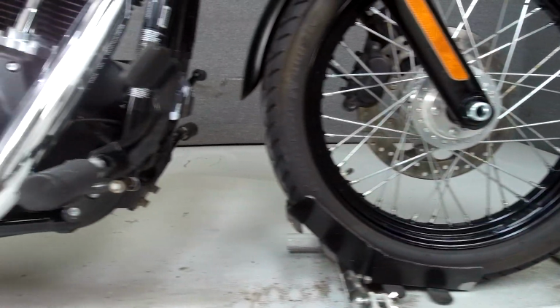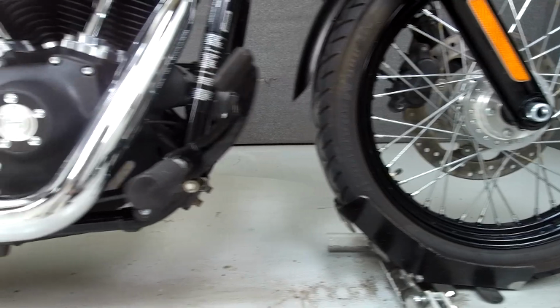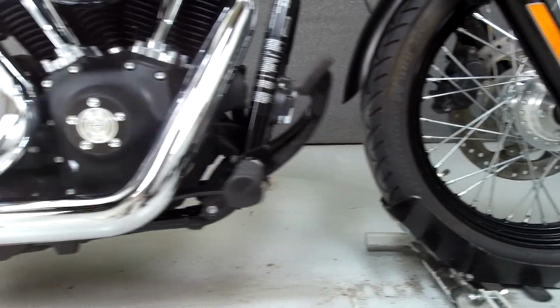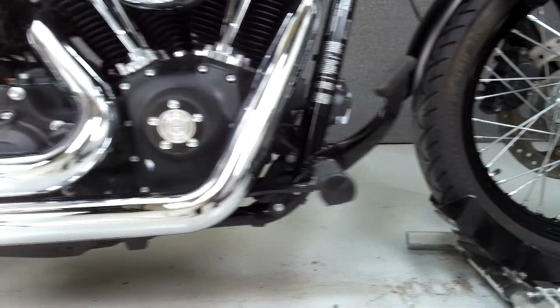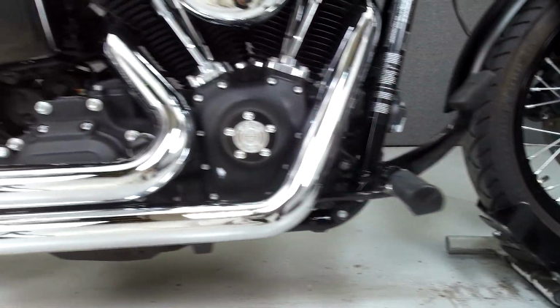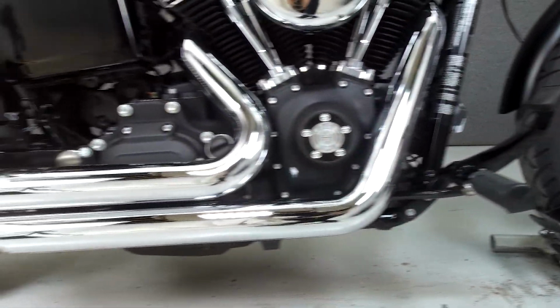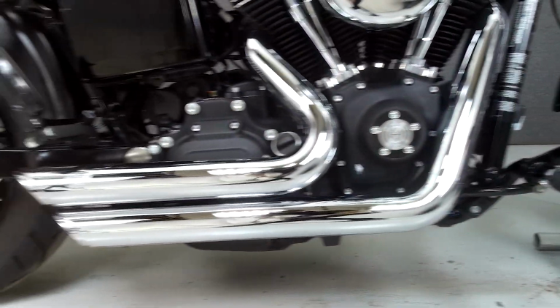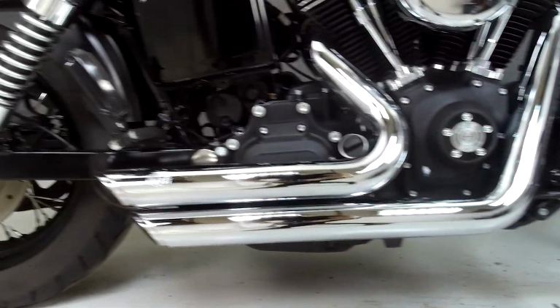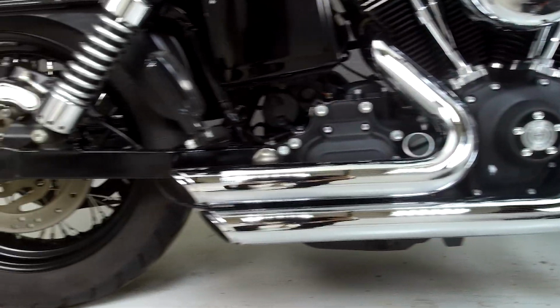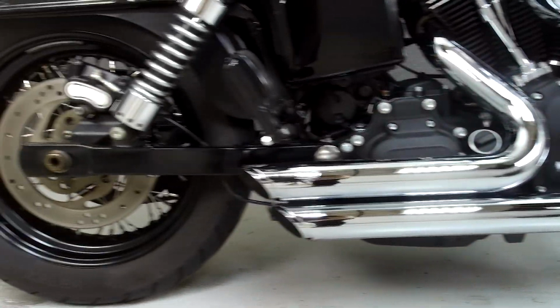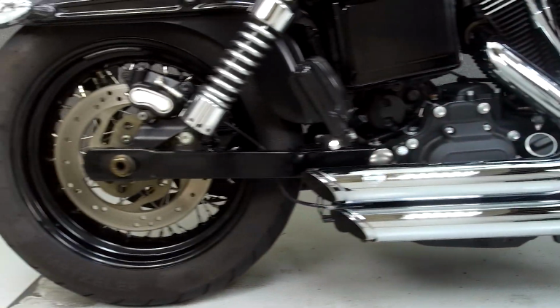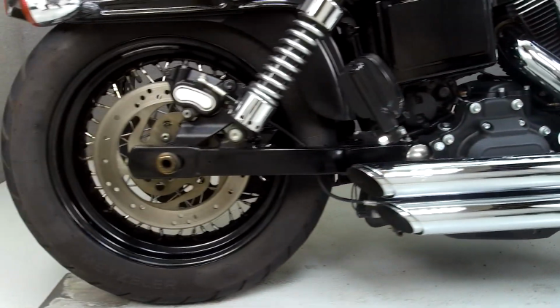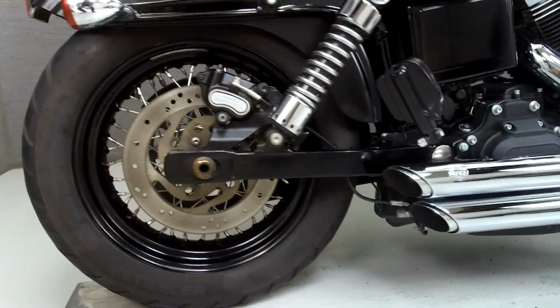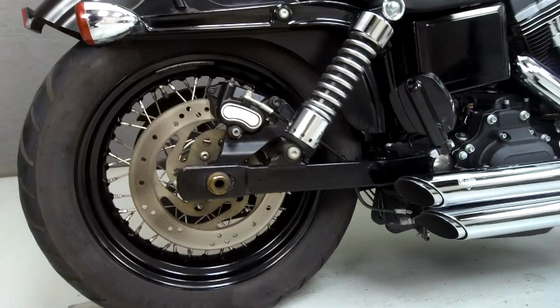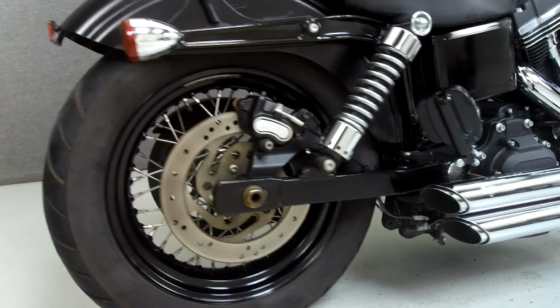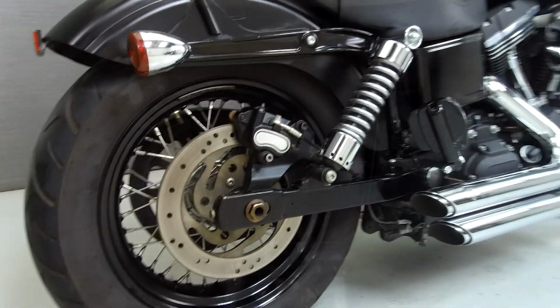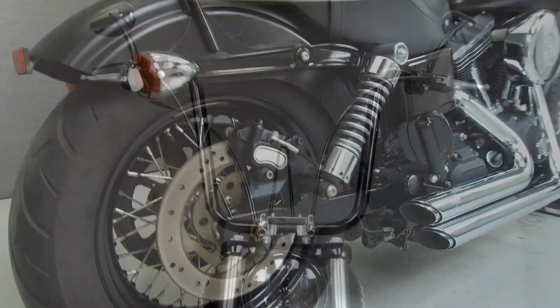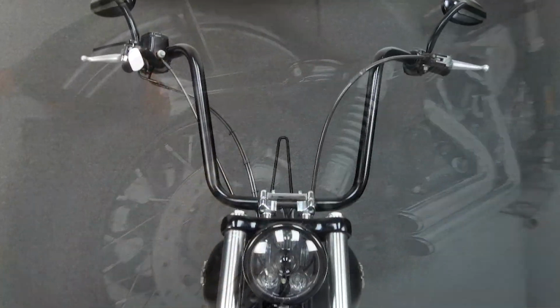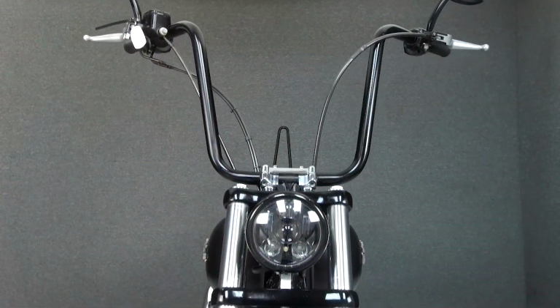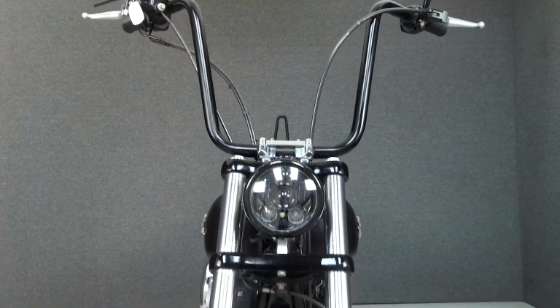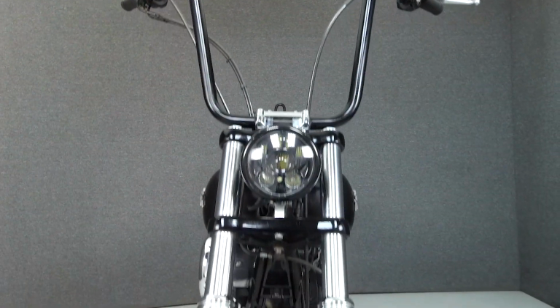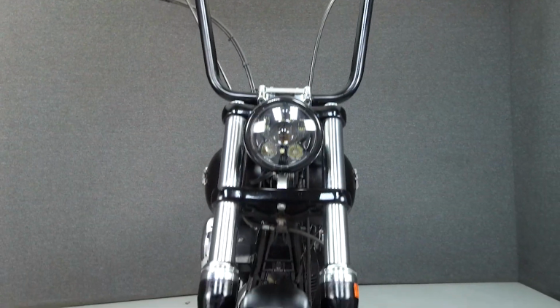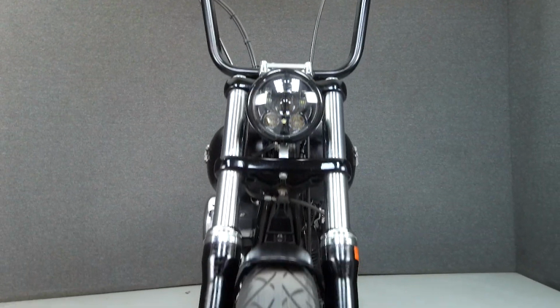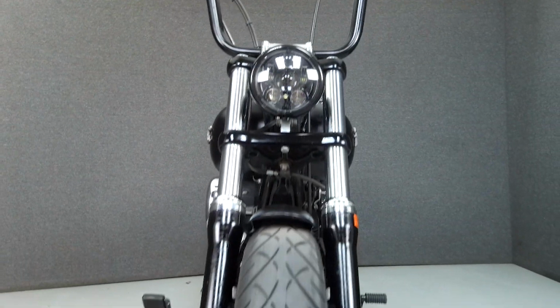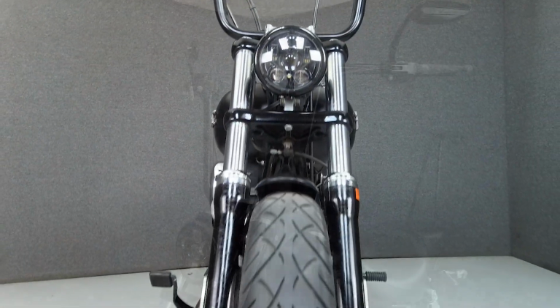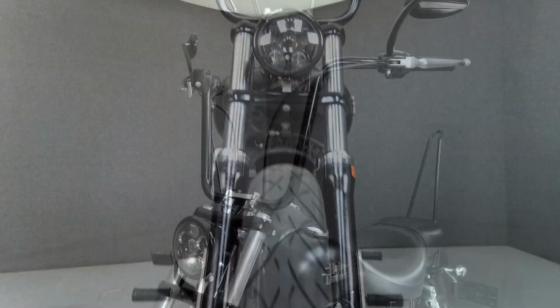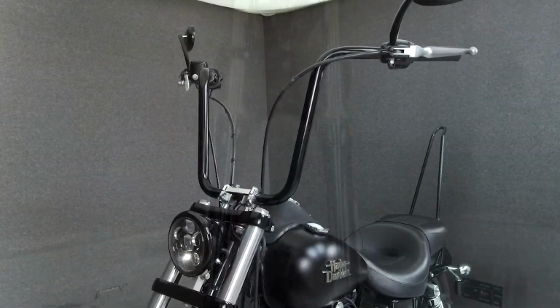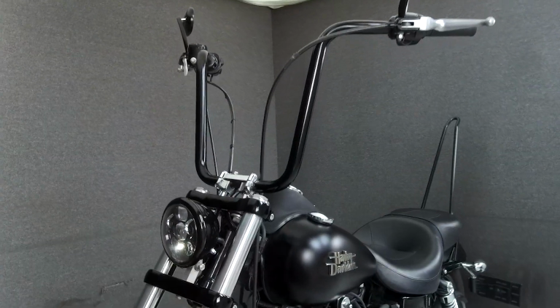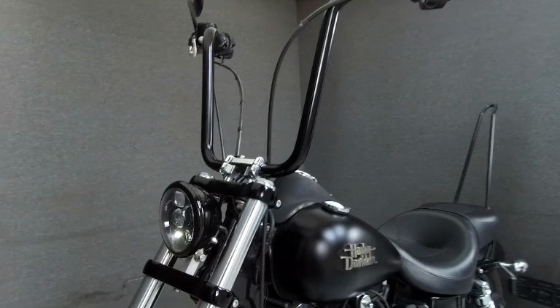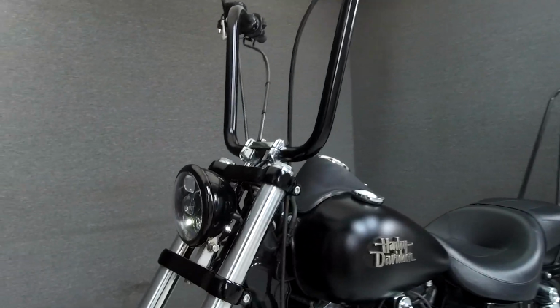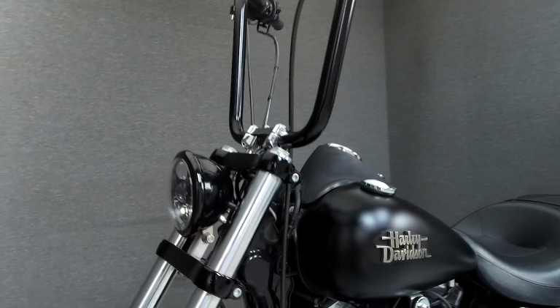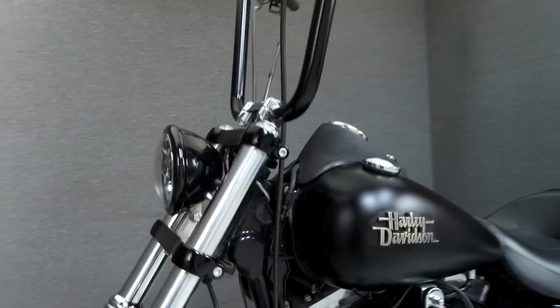This bike has been upgraded with a Vance and Hines exhaust, an open-air intake, board controls, passenger footboards, an aftermarket seat, a sissy bar, 8-inch hanger handlebars, aftermarket mirrors, a dirt cover, and a Daymaker headlight.